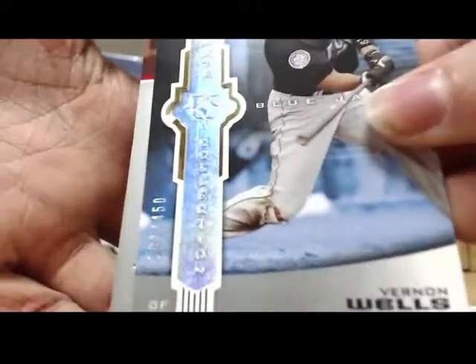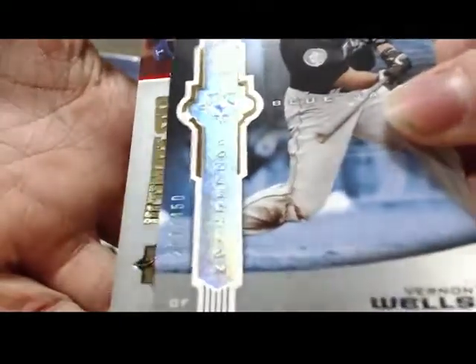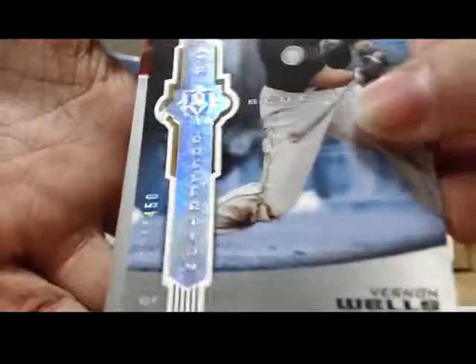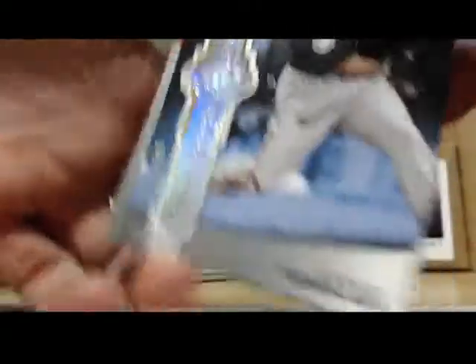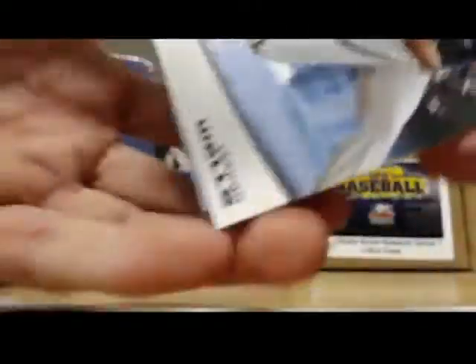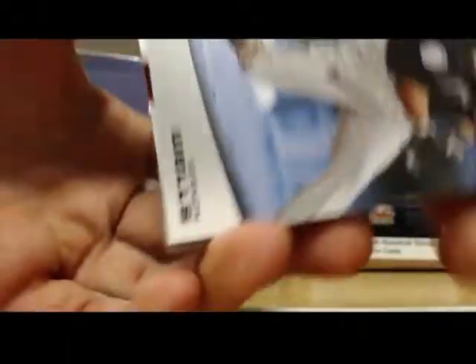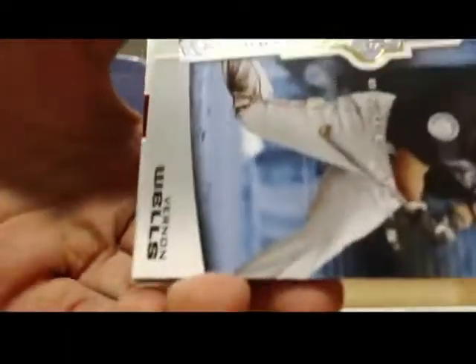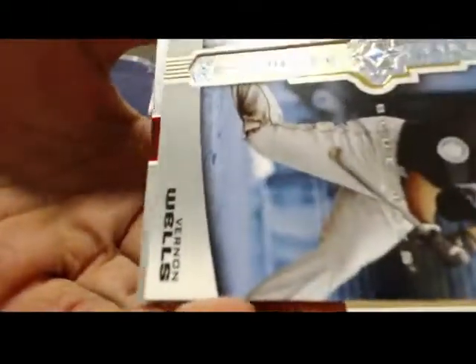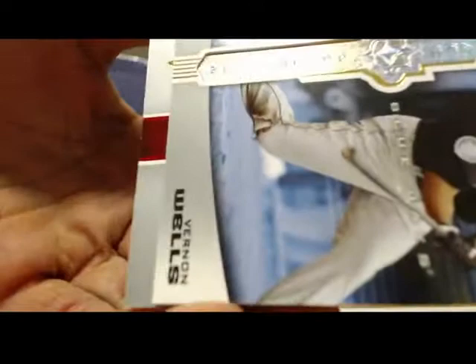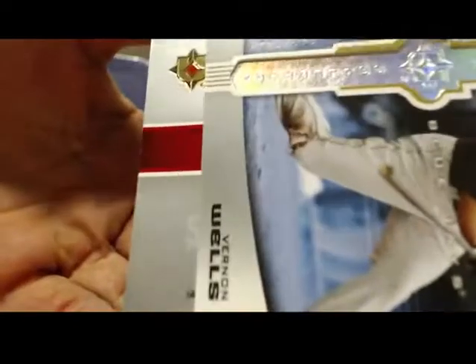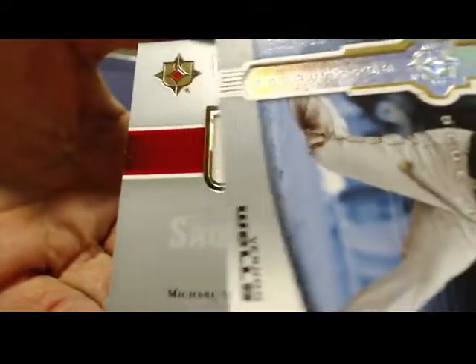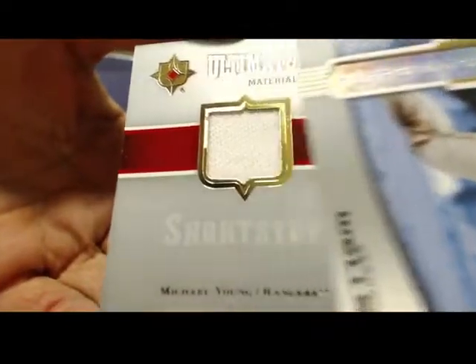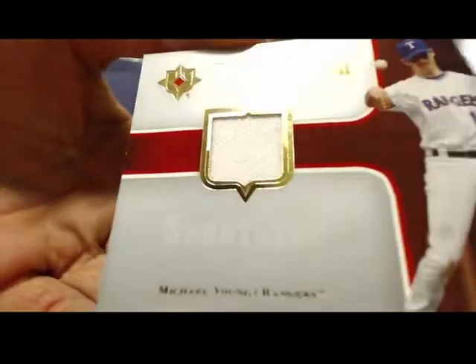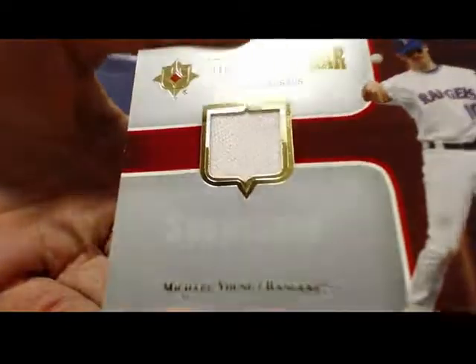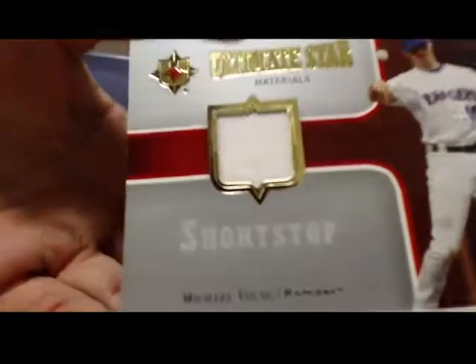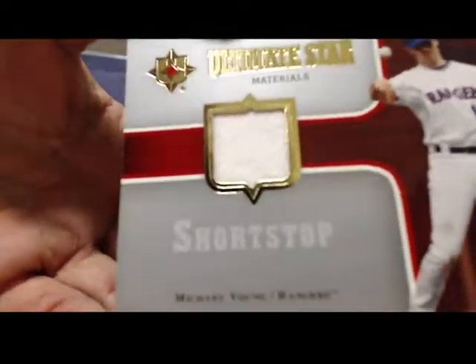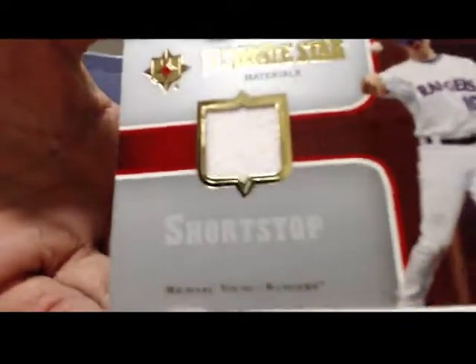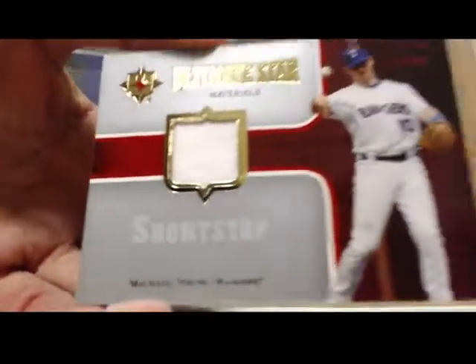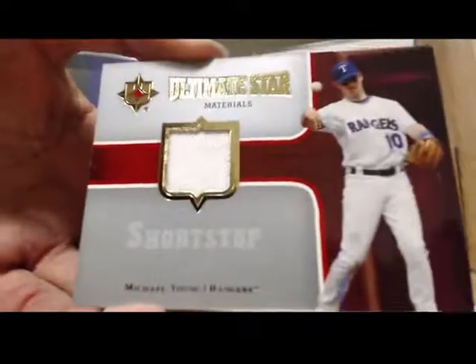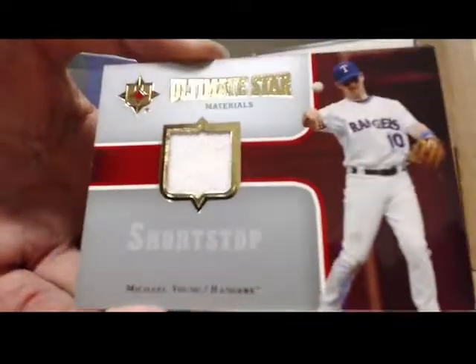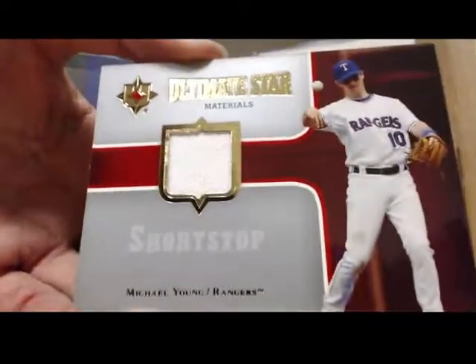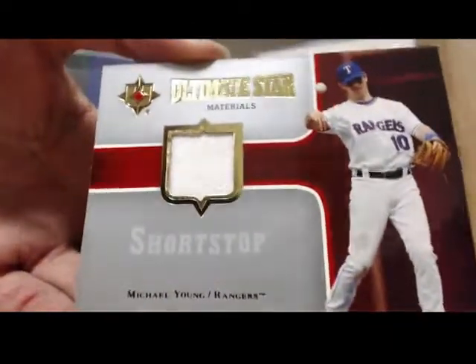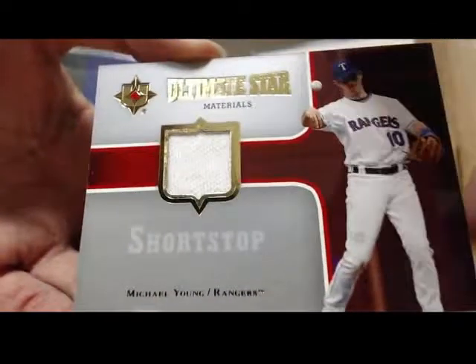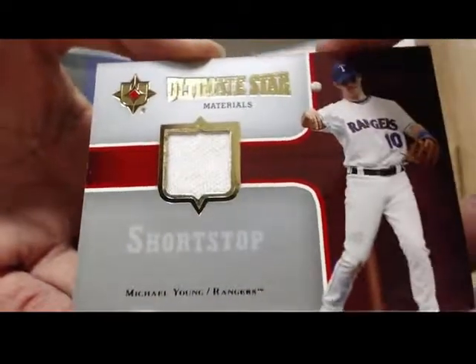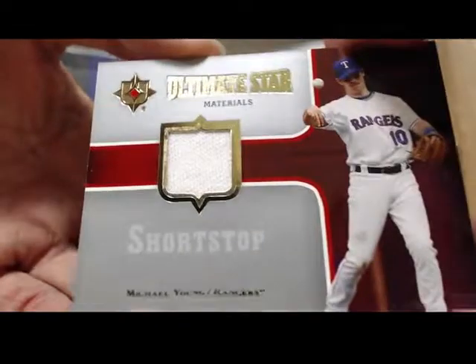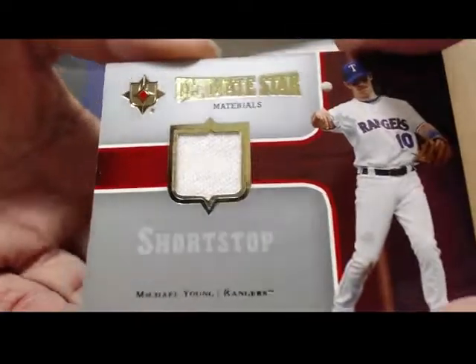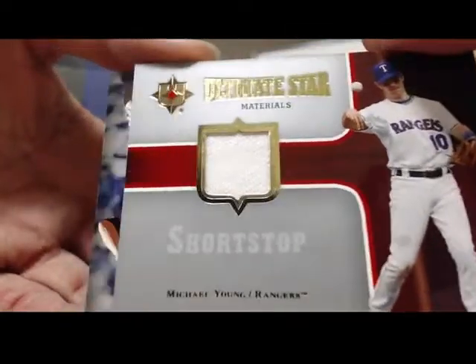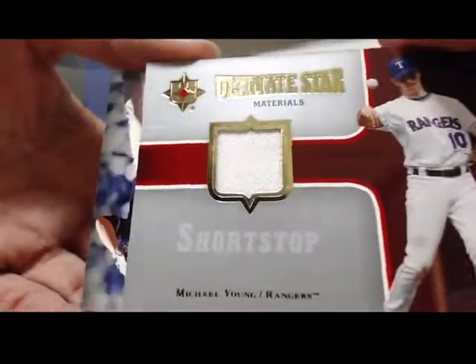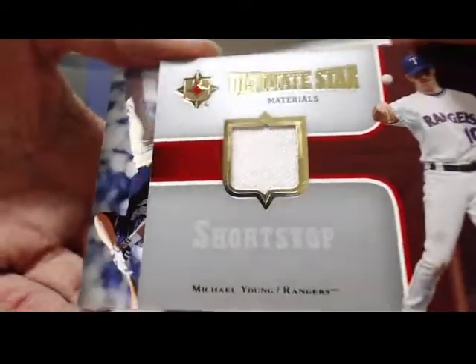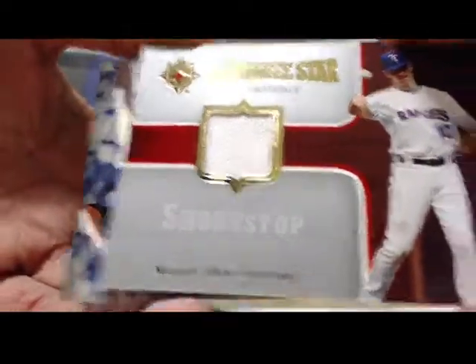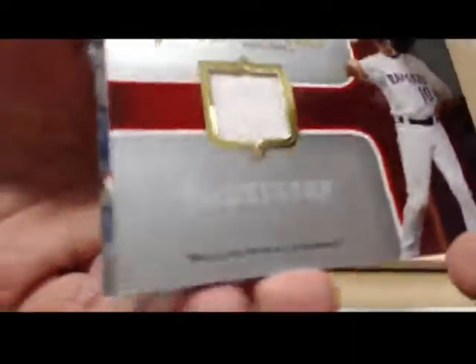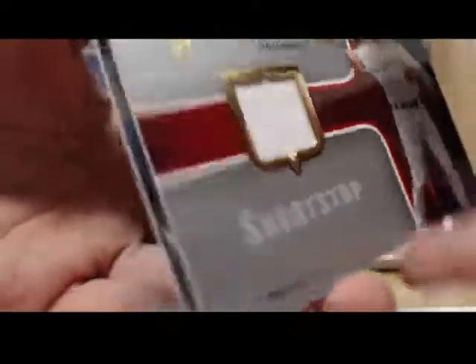Next, going this way. We've got a game use card of Michael Young for the Rangers. Where's AV when you need him, man? AV would be all up and over these products.